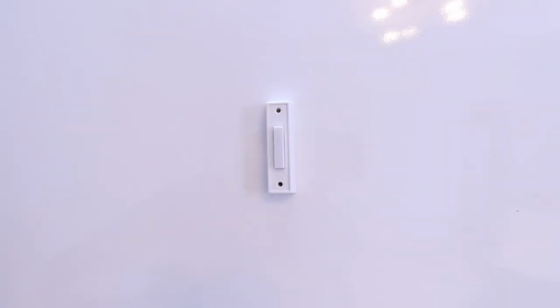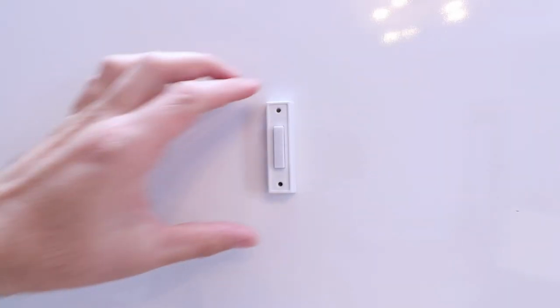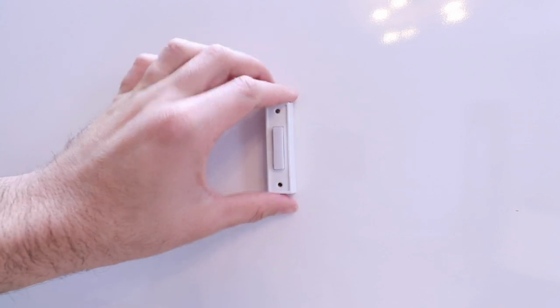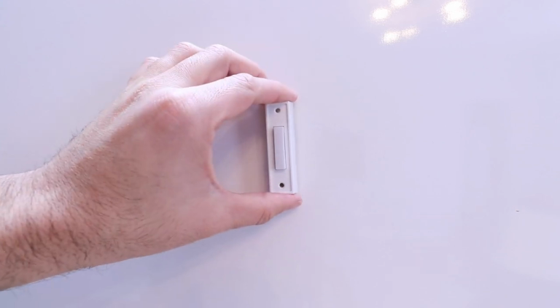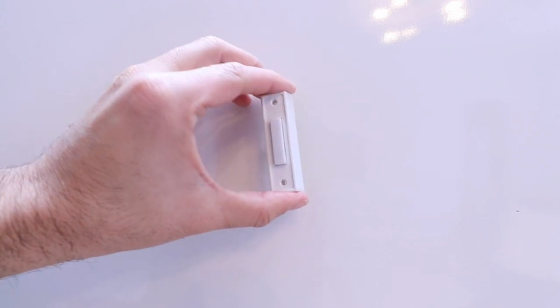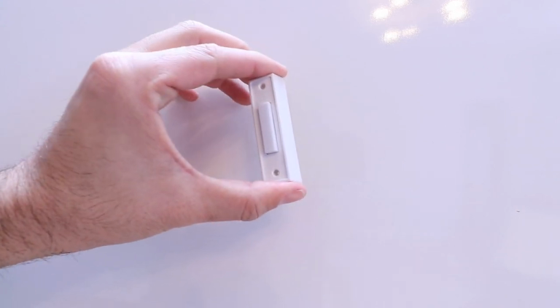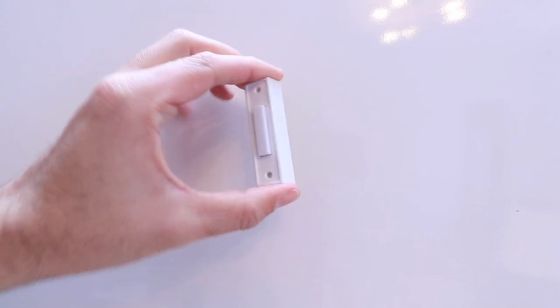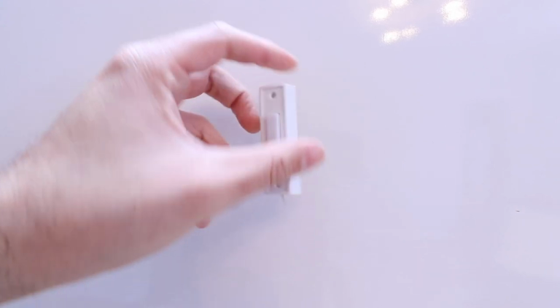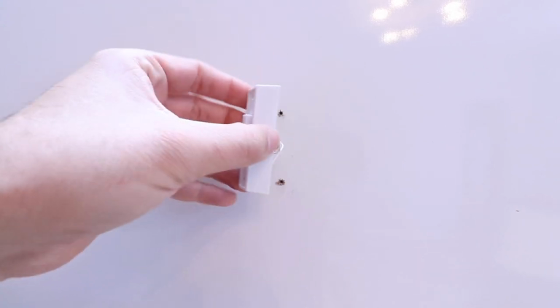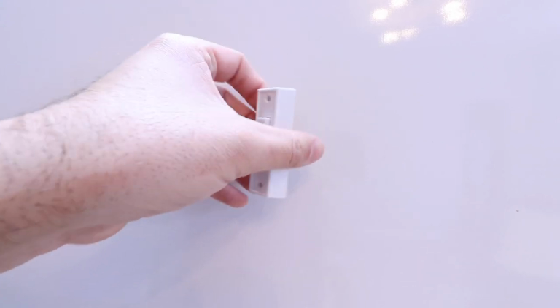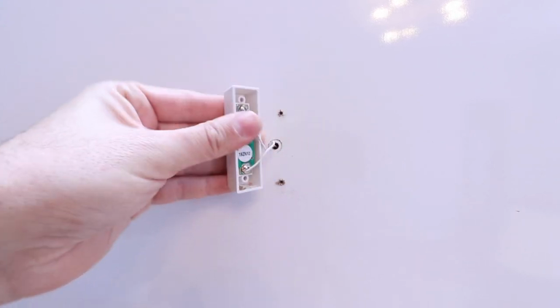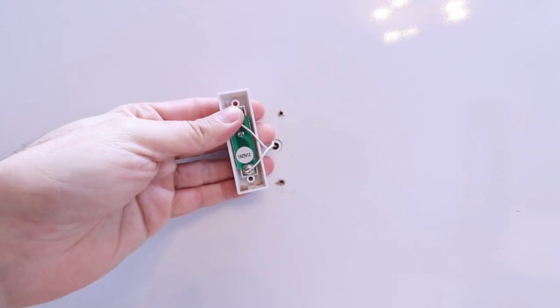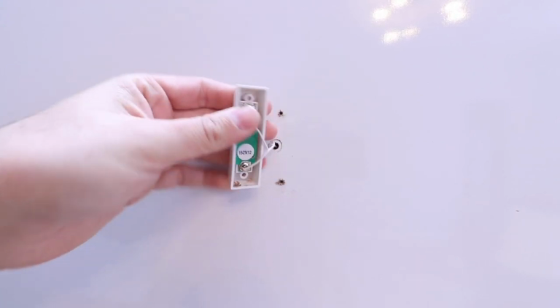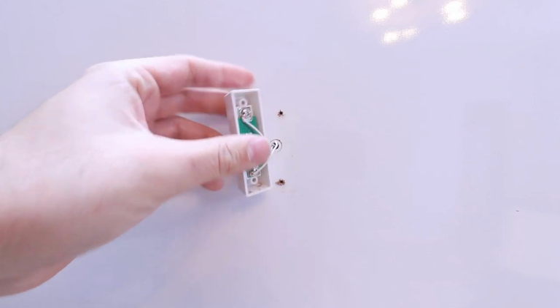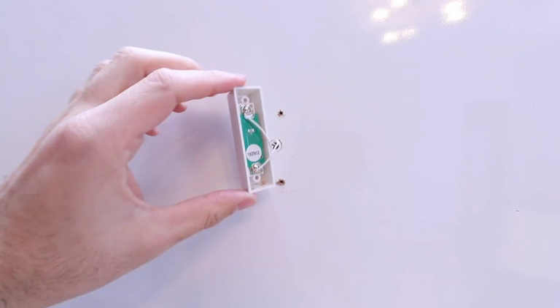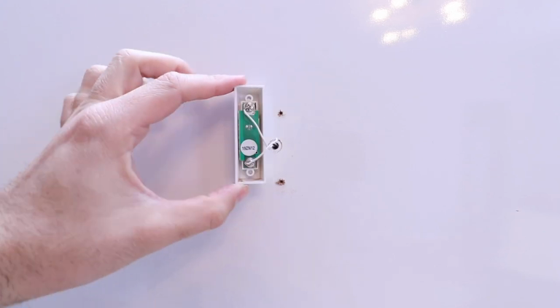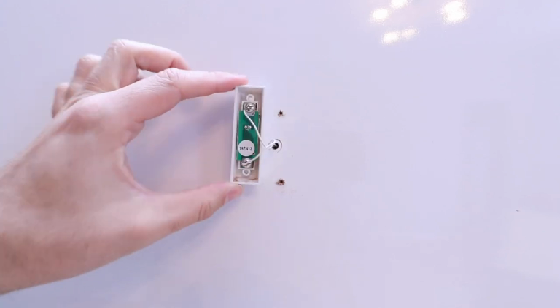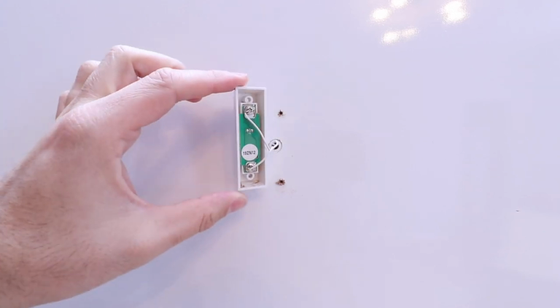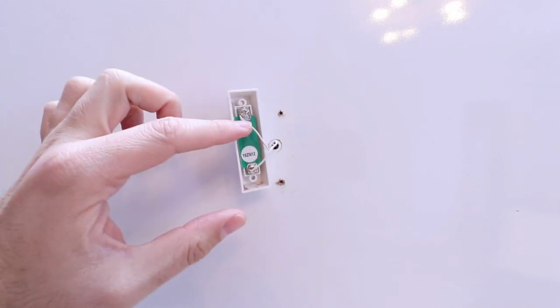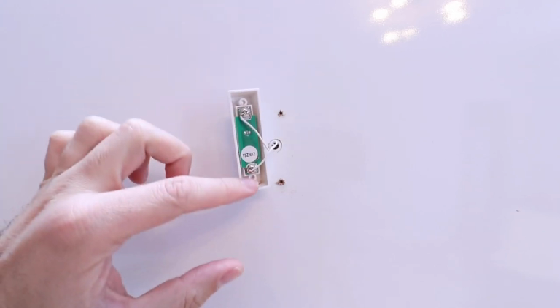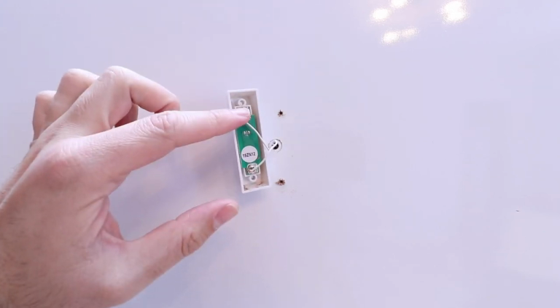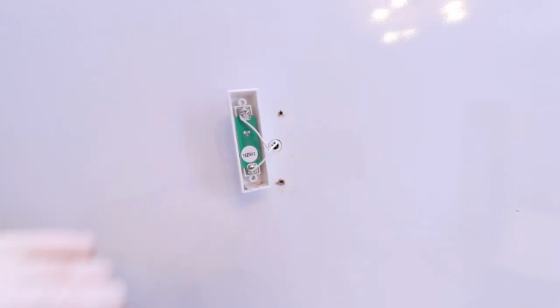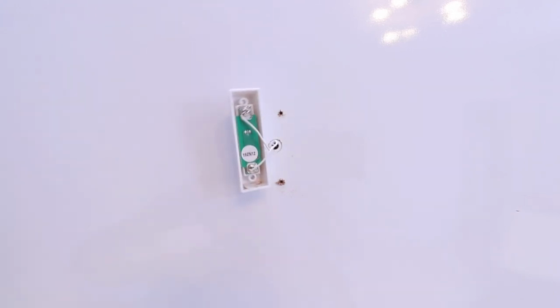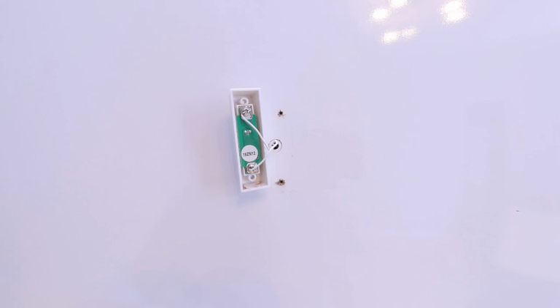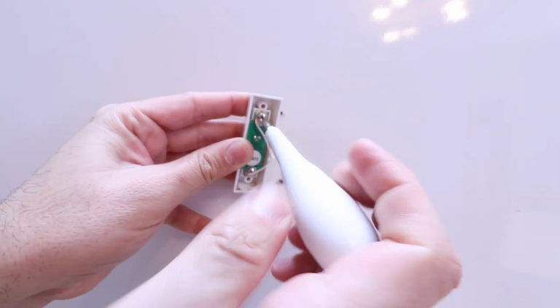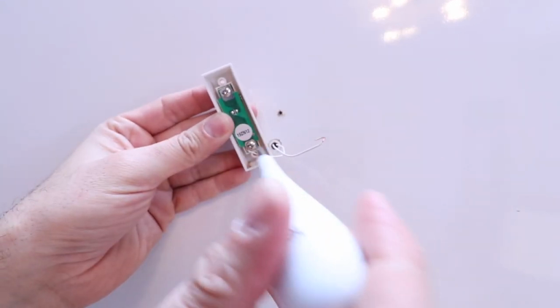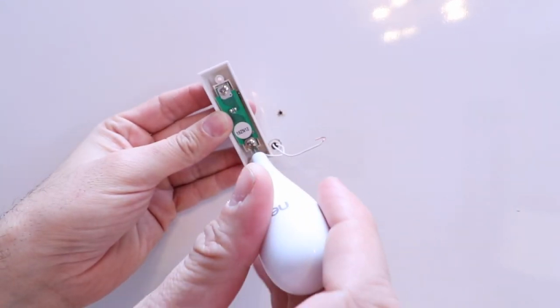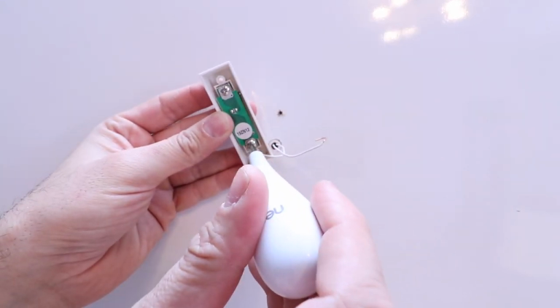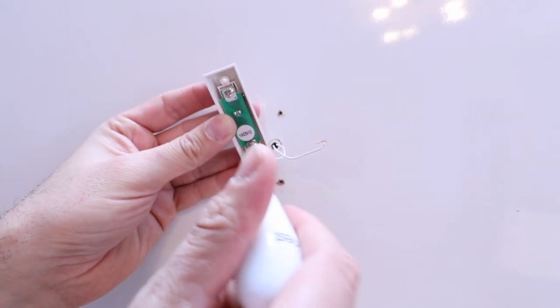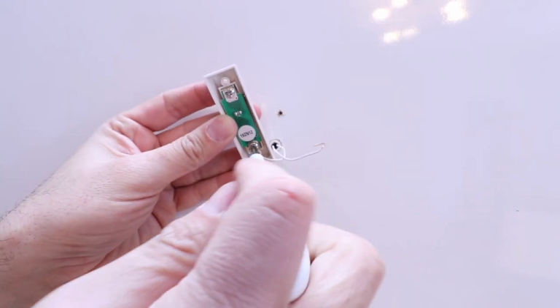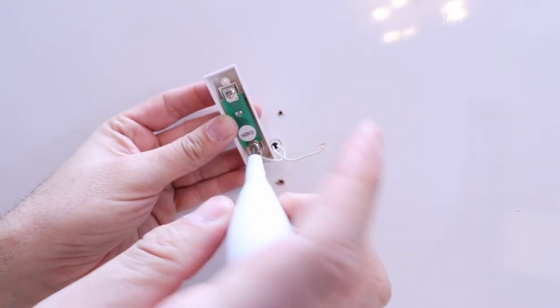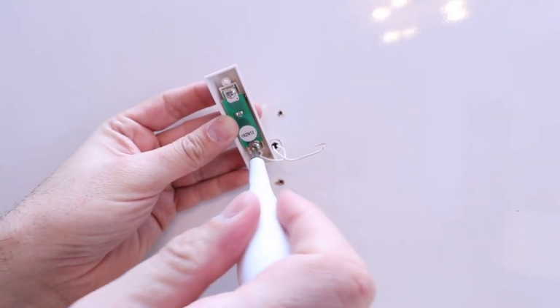We've got the two screws on the doorbell removed, so now we can pull the doorbell away from the wall. We need to remove the two wires on the back of the existing doorbell. We can loosen up that second screw and remove the existing wire.